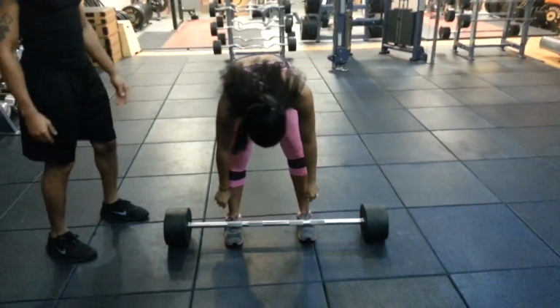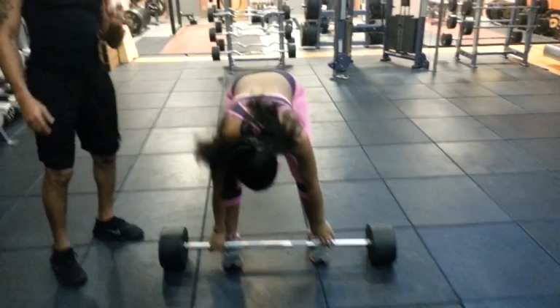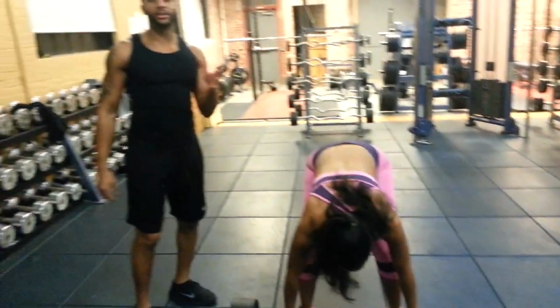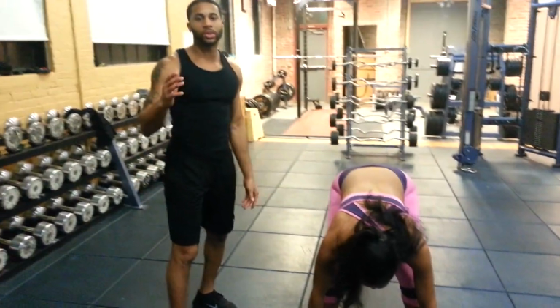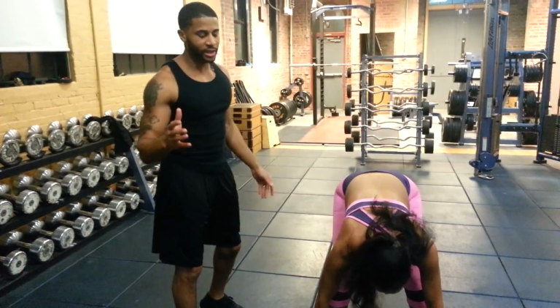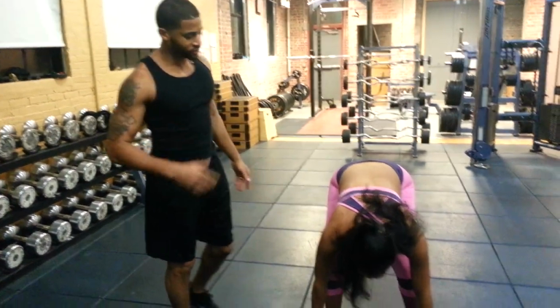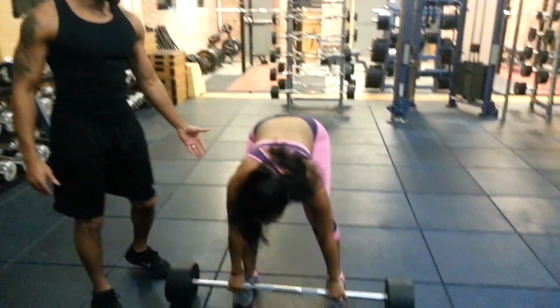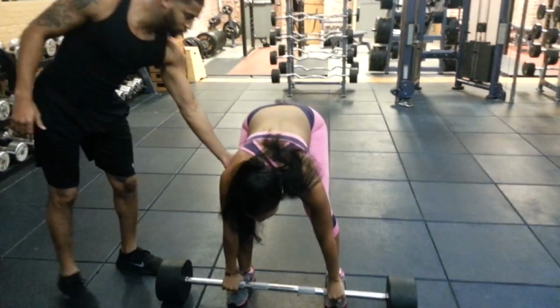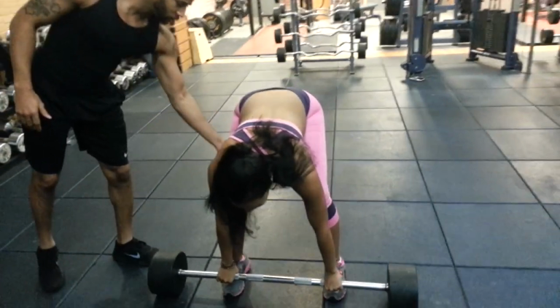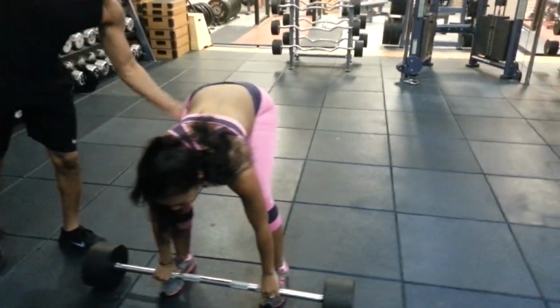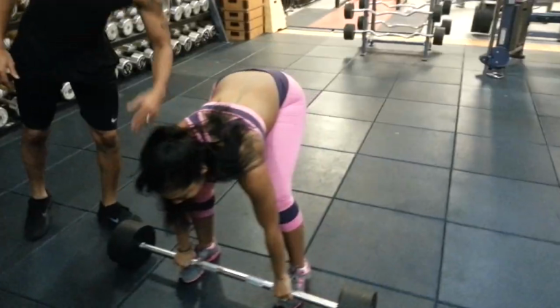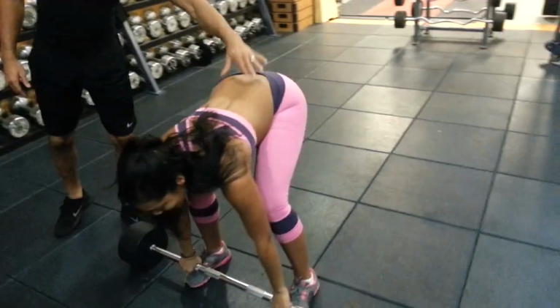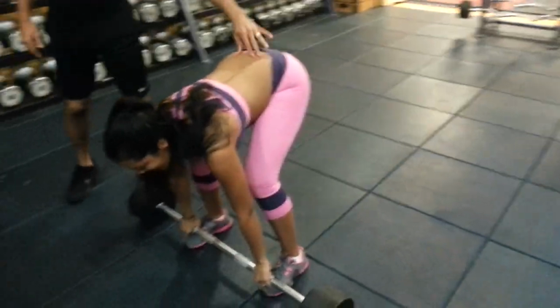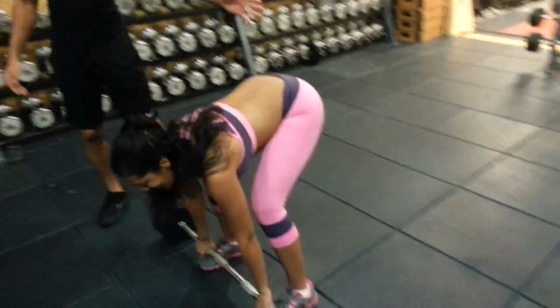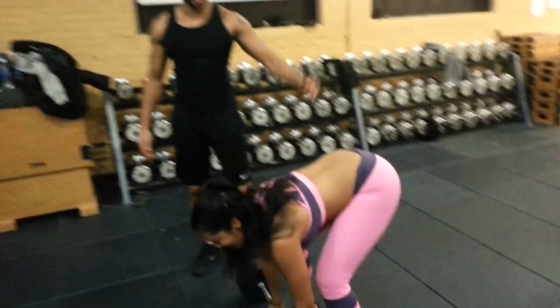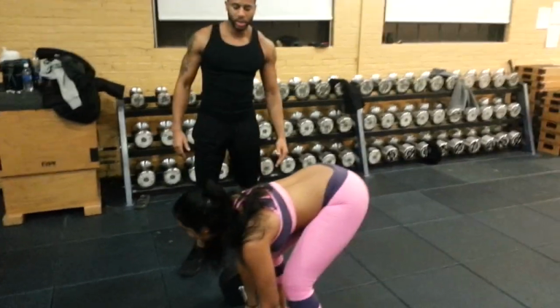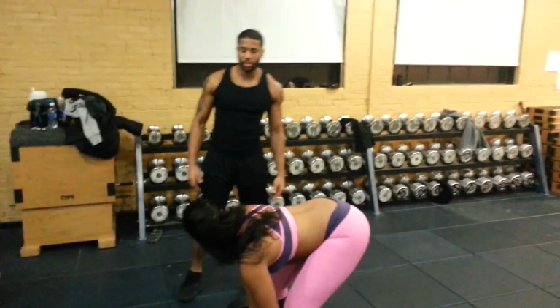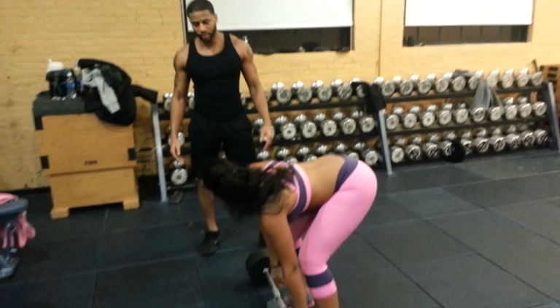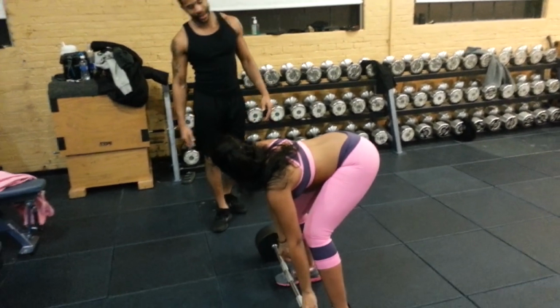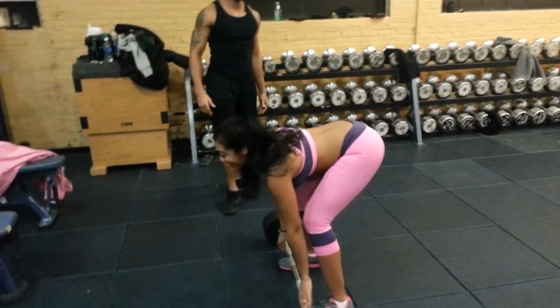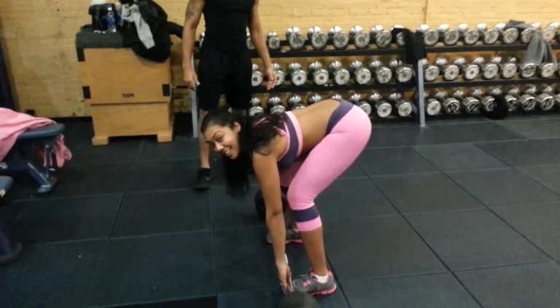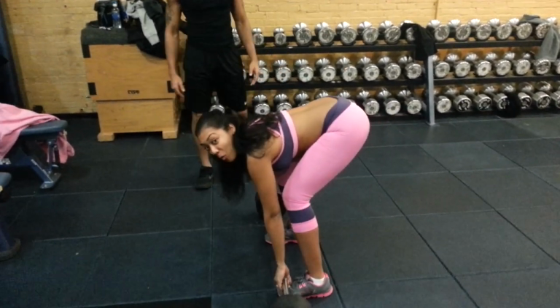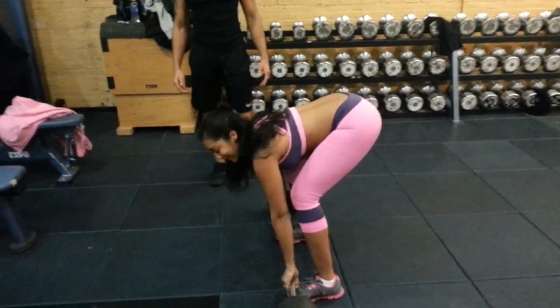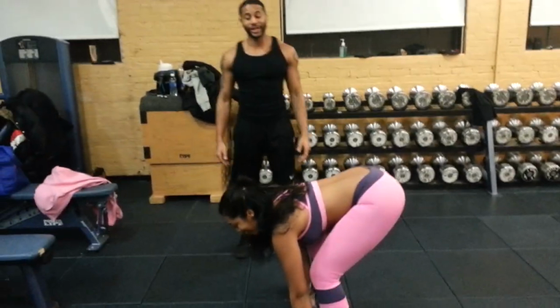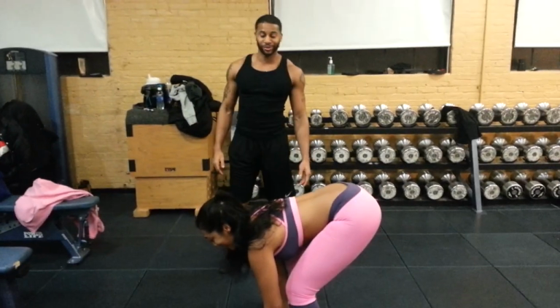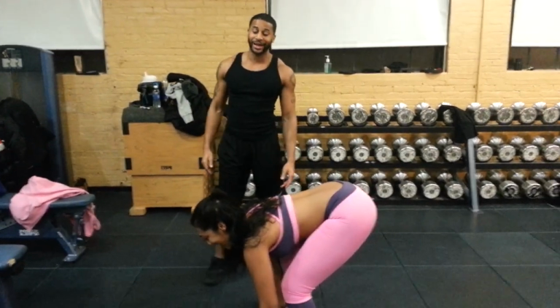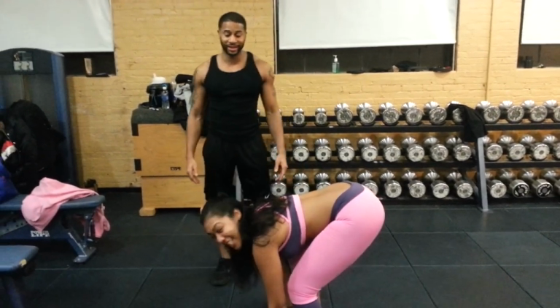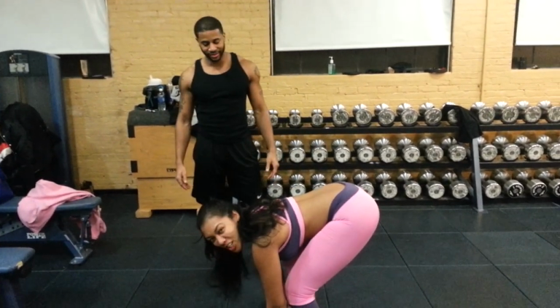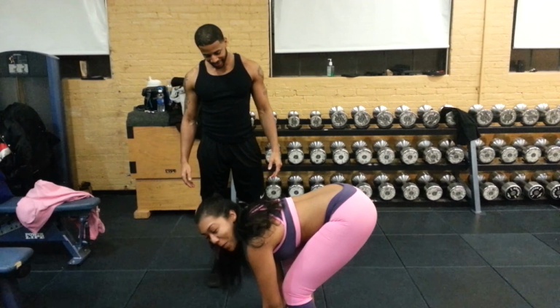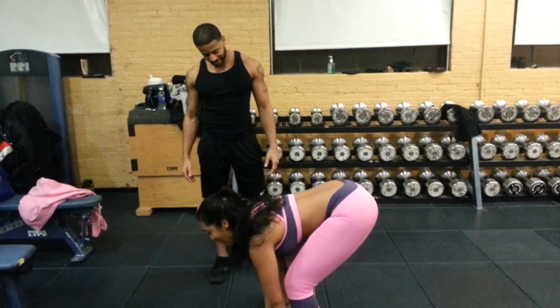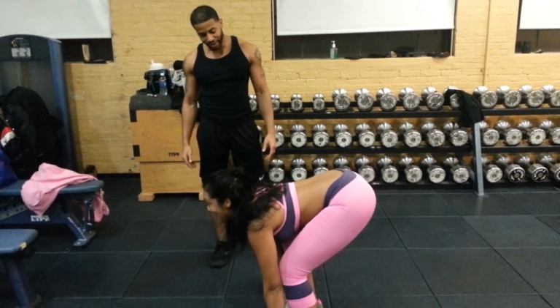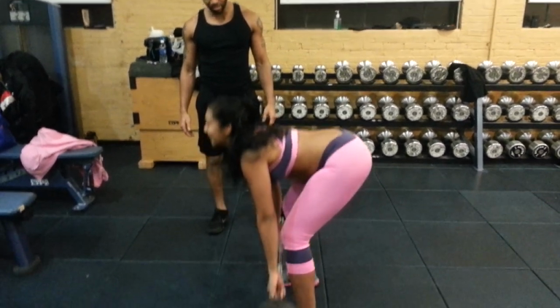We got Romanian deadlifts, also known as straight leg deadlifts. They work on the hamstring, the glutes, the calves, and the entire posterior chain. So let's get money. This is a PG show, people. Let's go, let's get money.